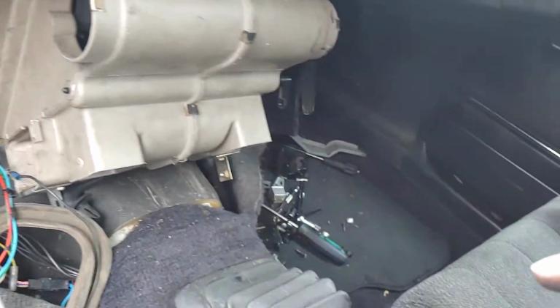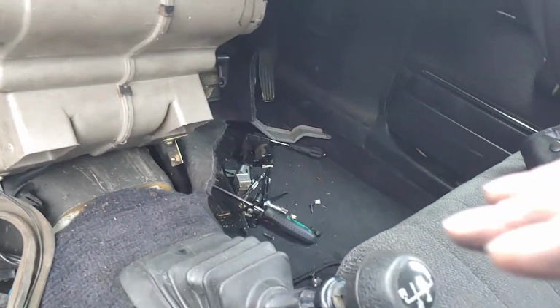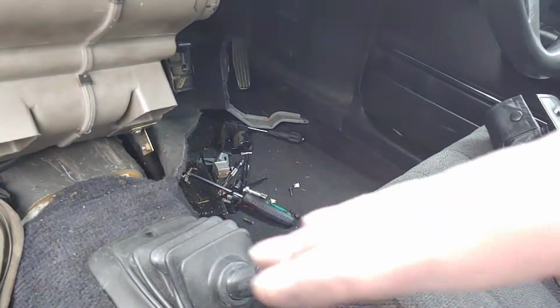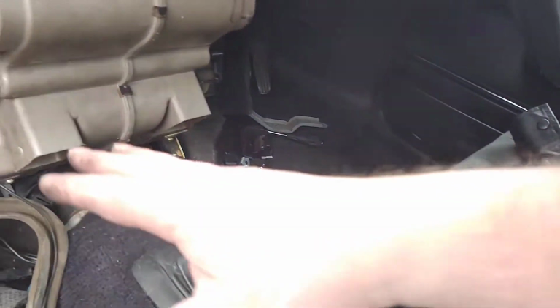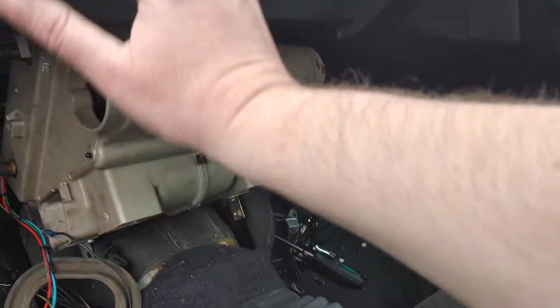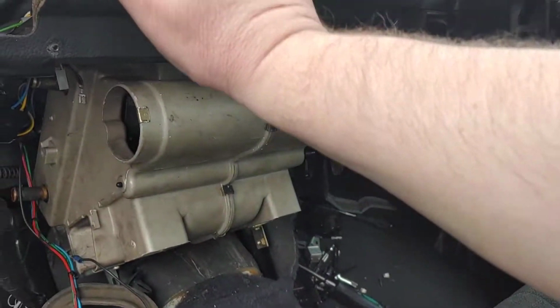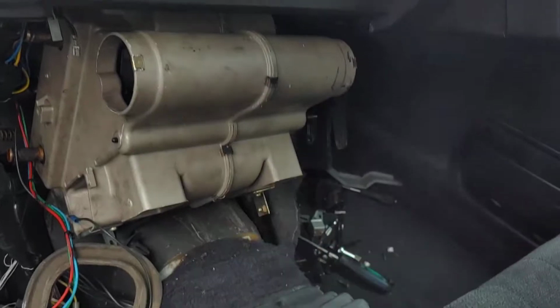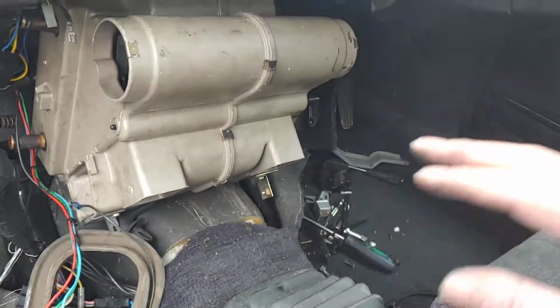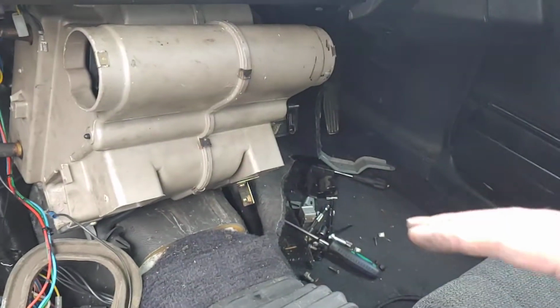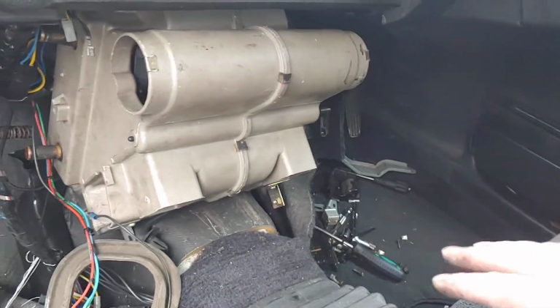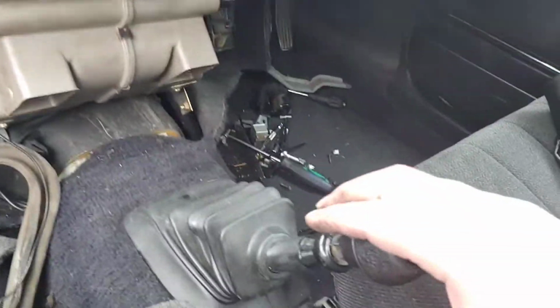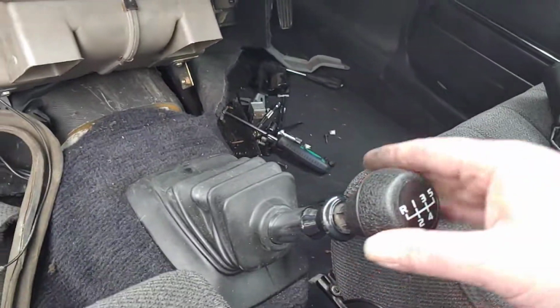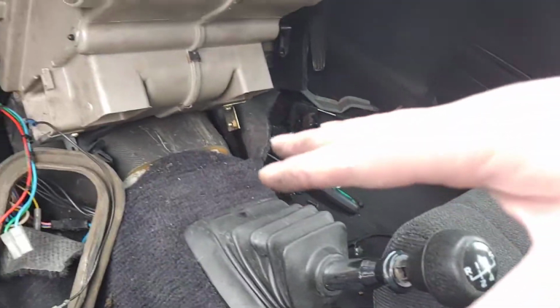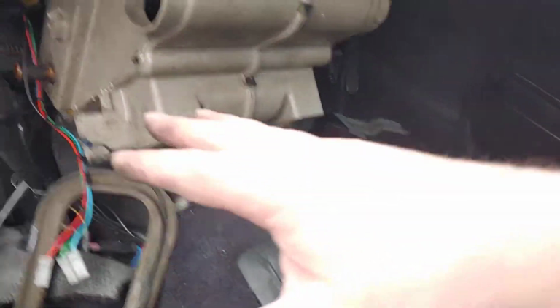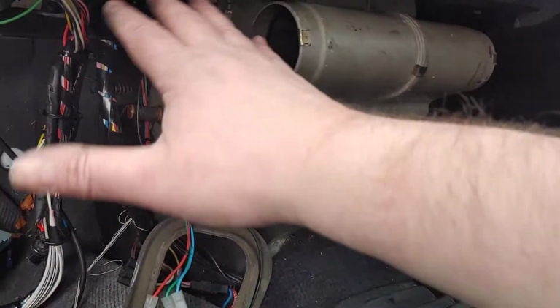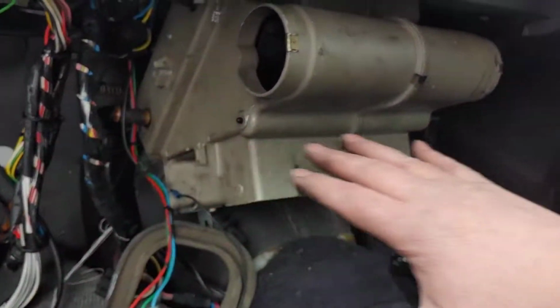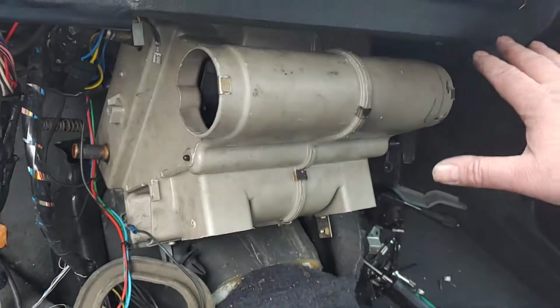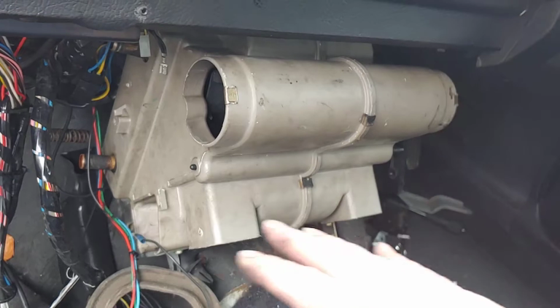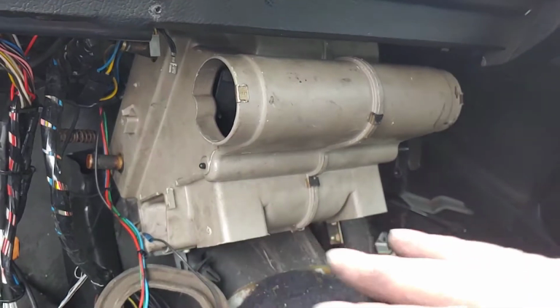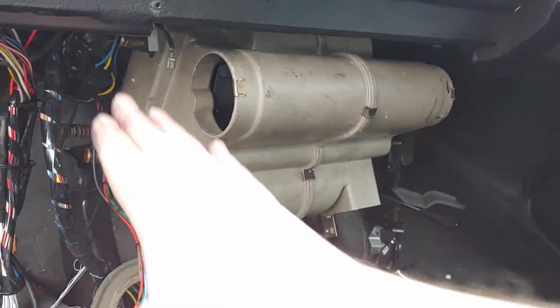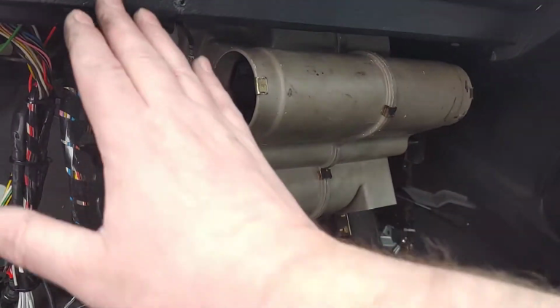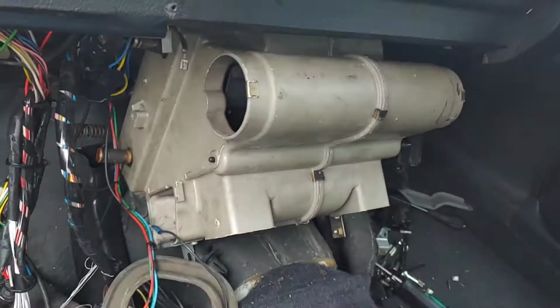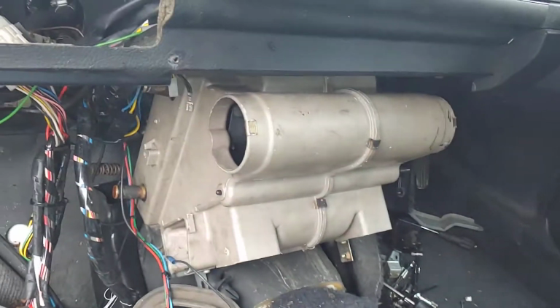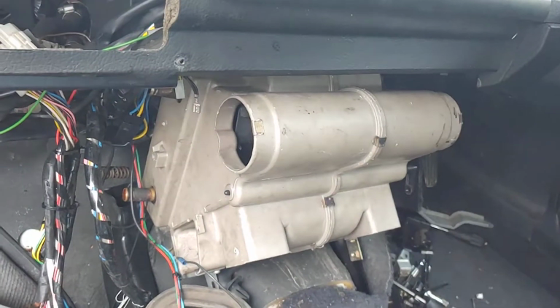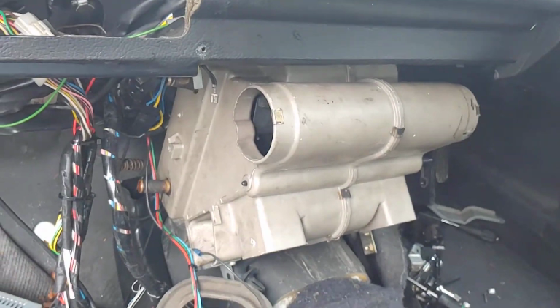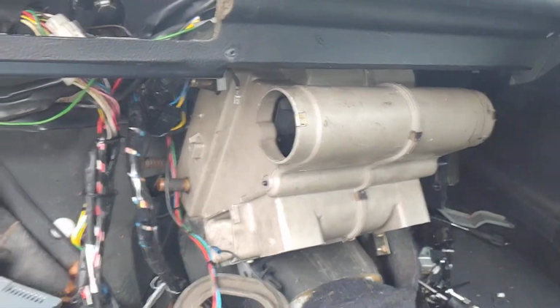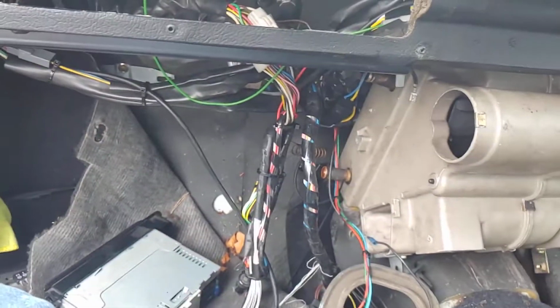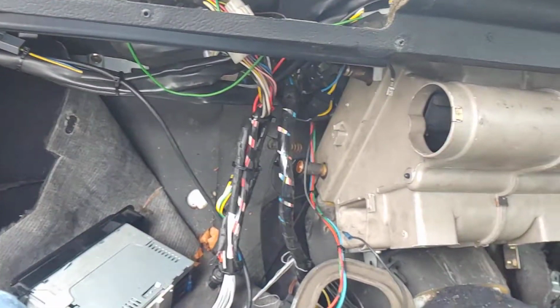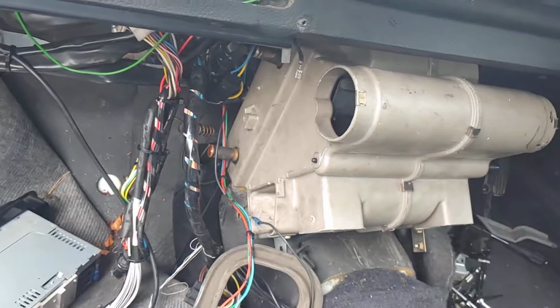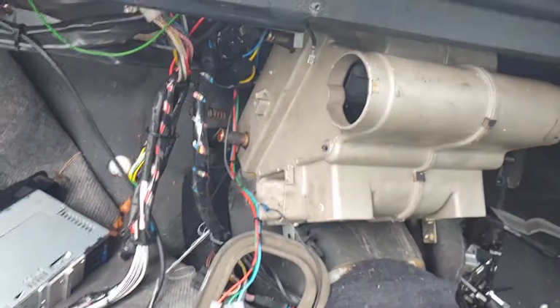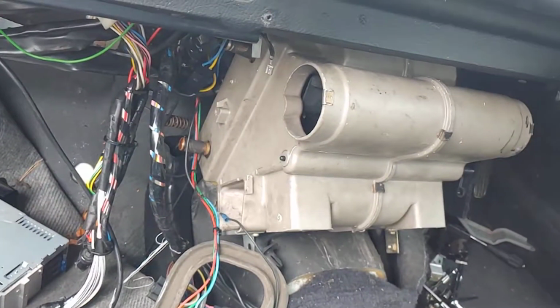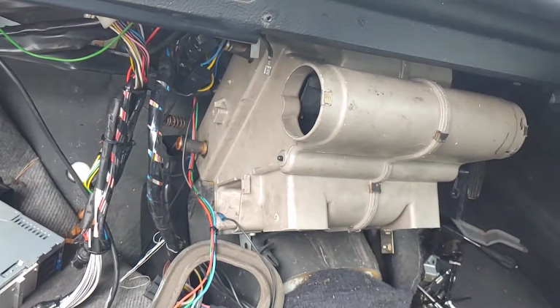It just about curves in through like that. You don't need to take the seats out, just take this off. As long as all of this is clear, it will go round like that, which is the way to do it. It's still a bugger, though.